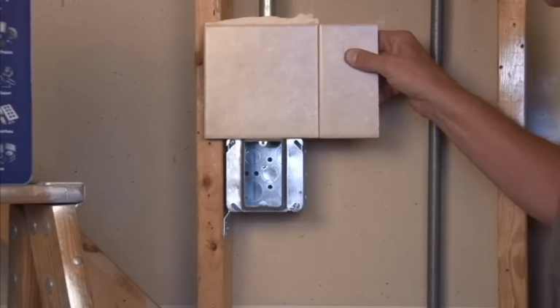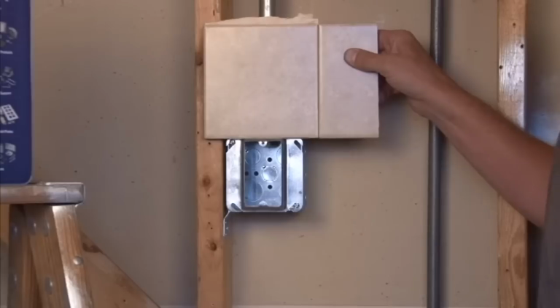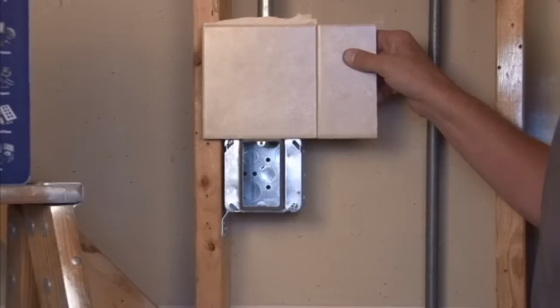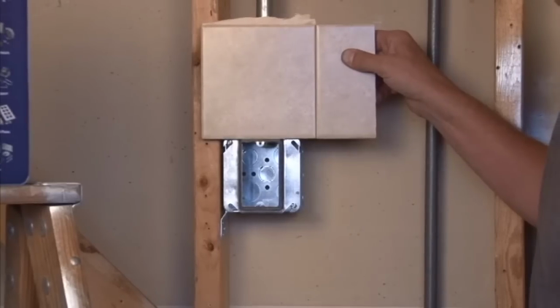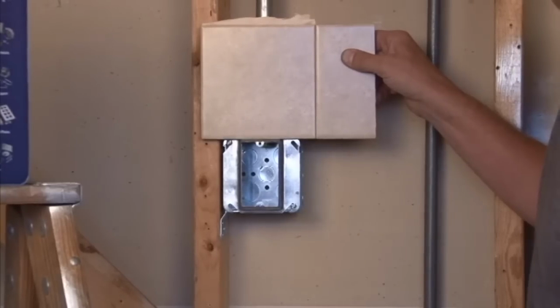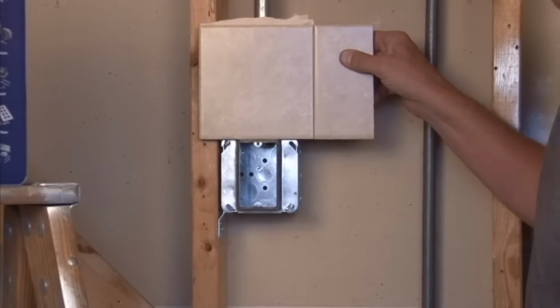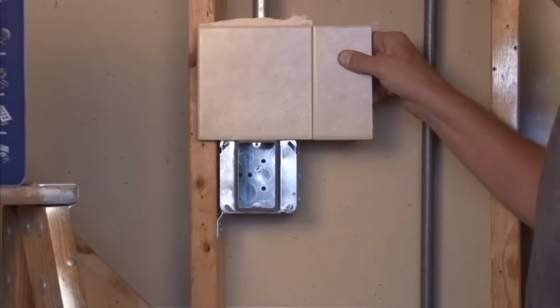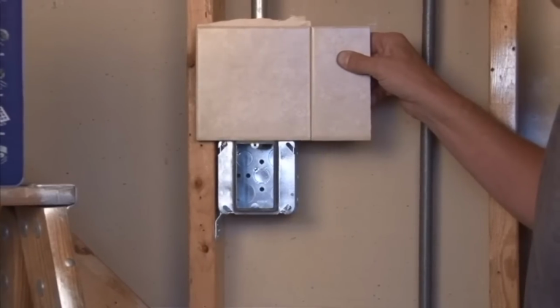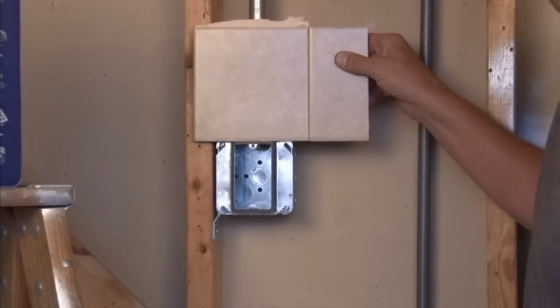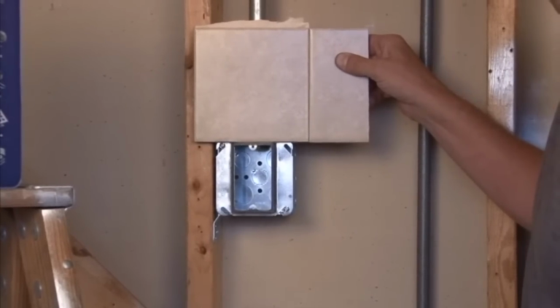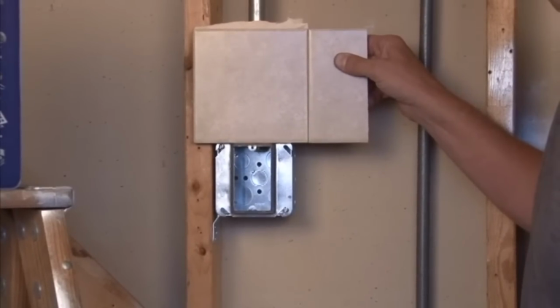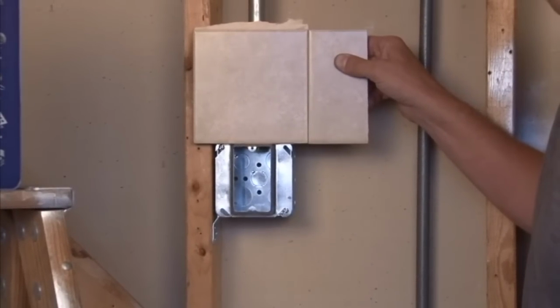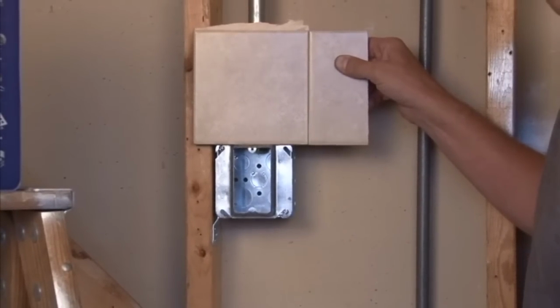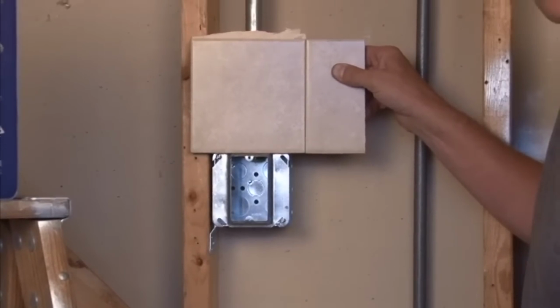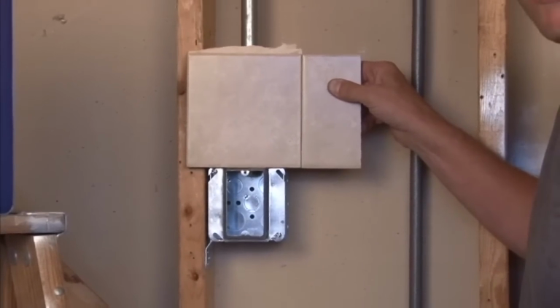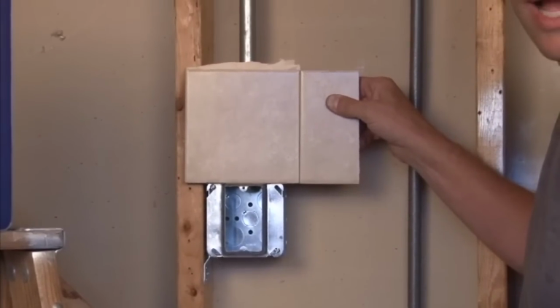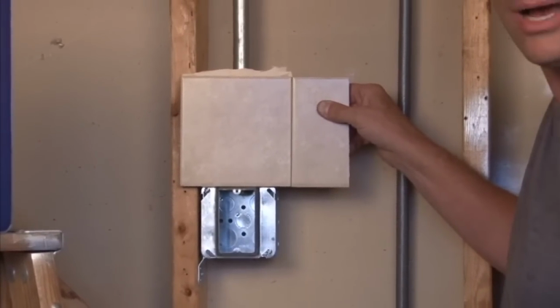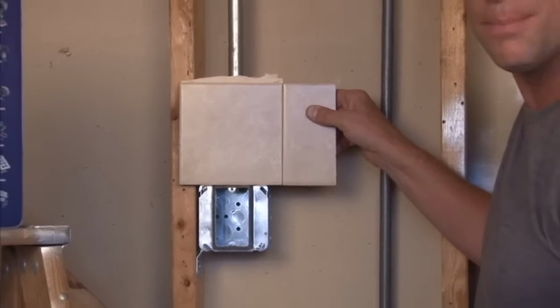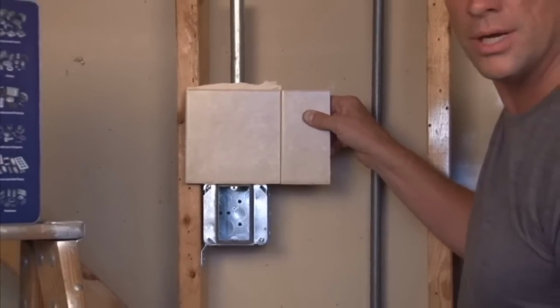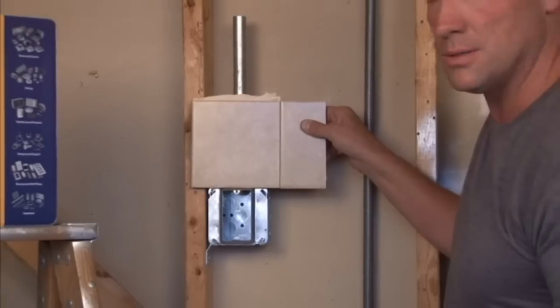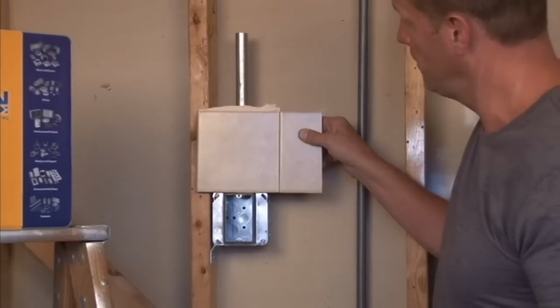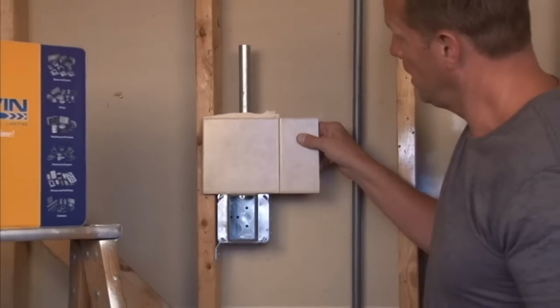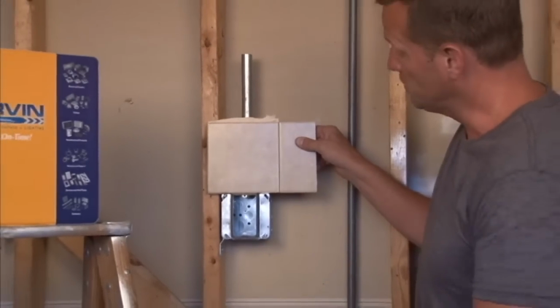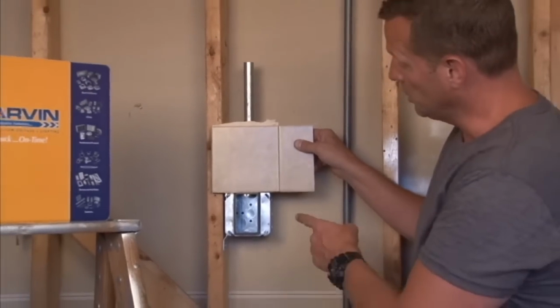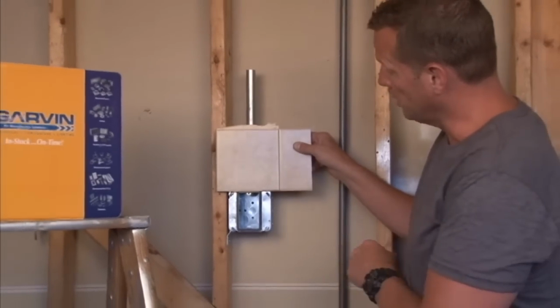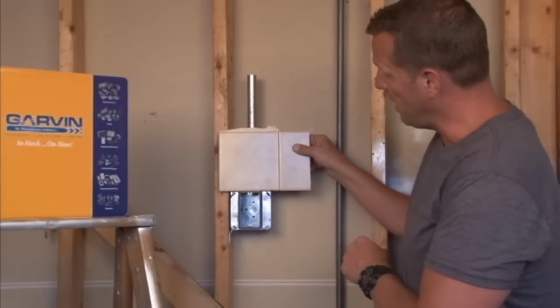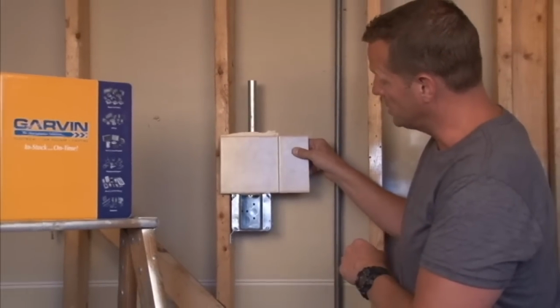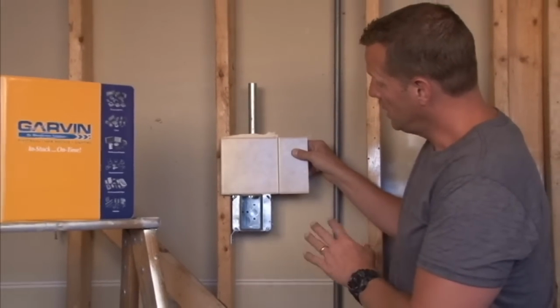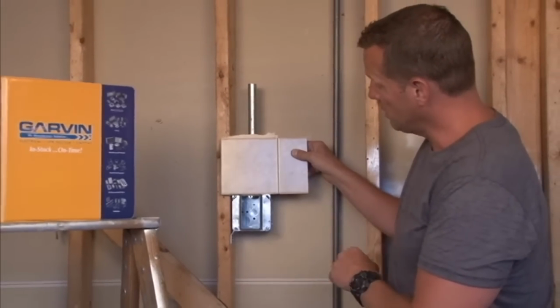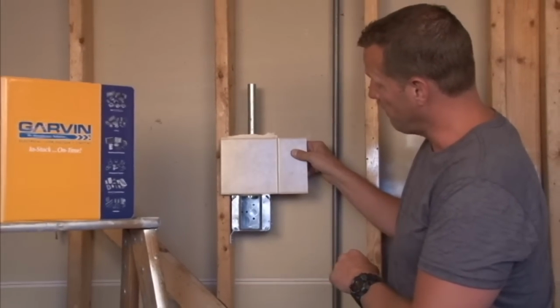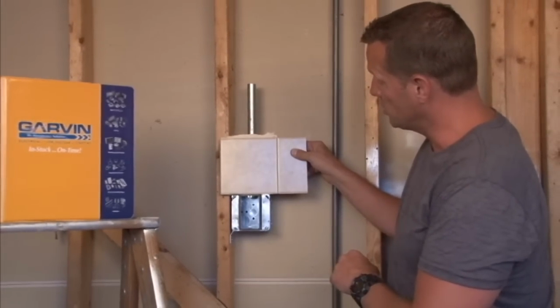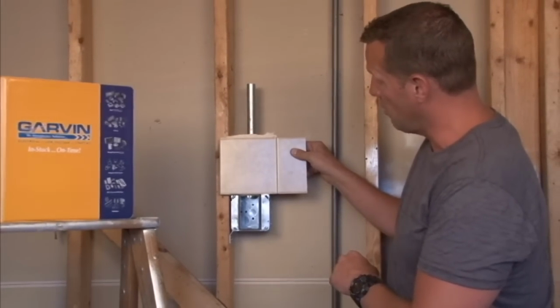It's very important to get that correct and find out what your finished wall depth is going to be, because you want to specify how deep the ring needs to be. This particular model is 5/8 inch, standard for 5/8 inch drywall.